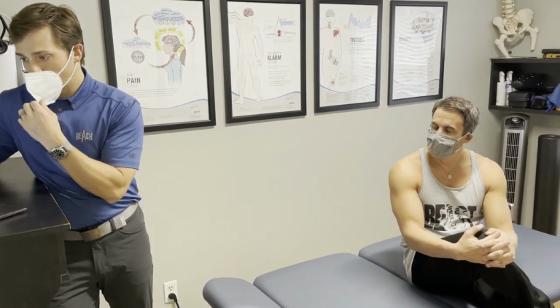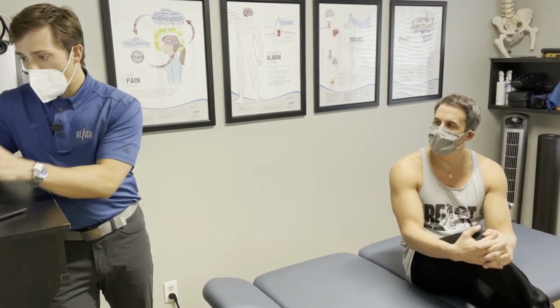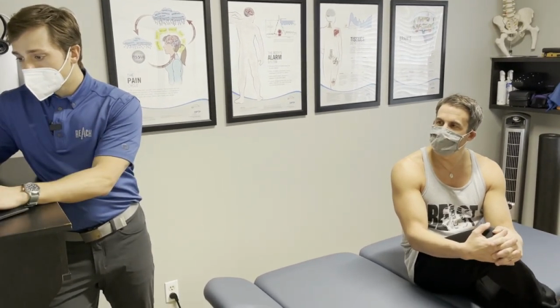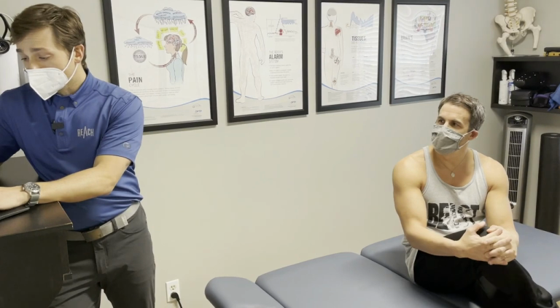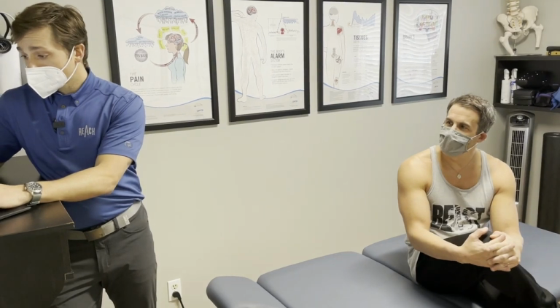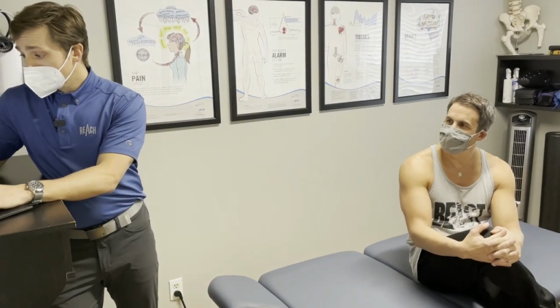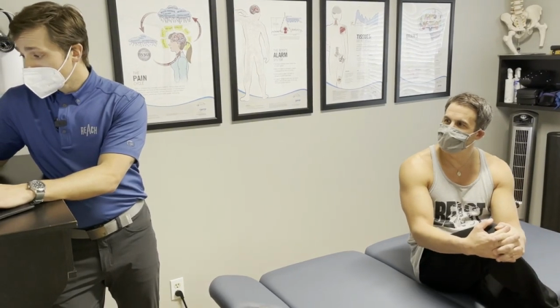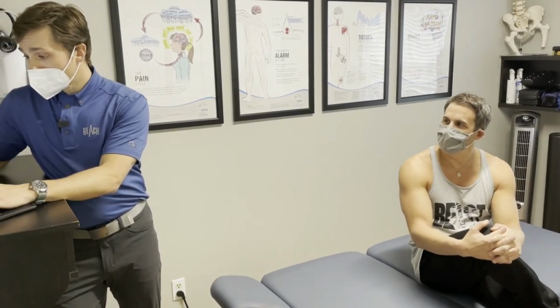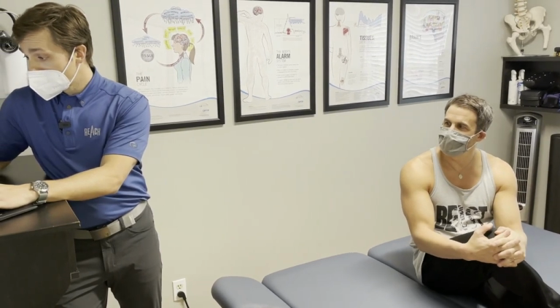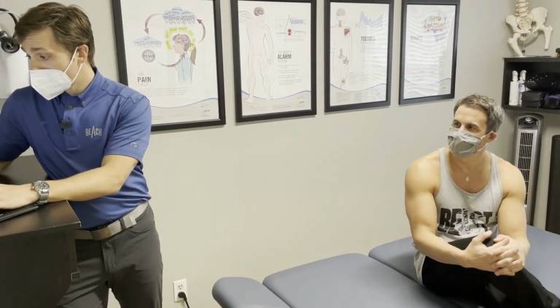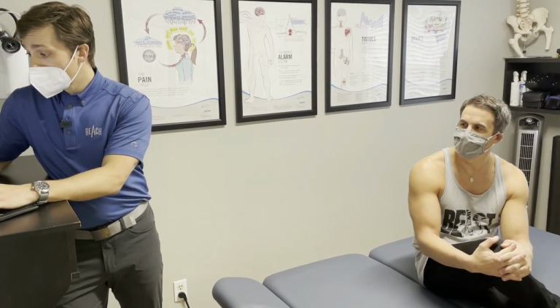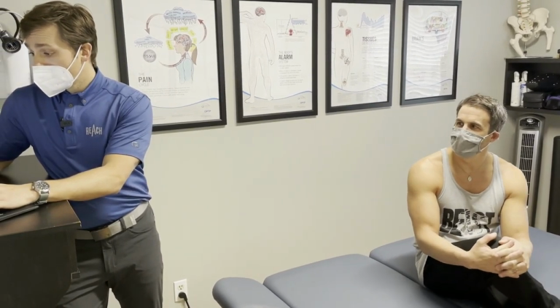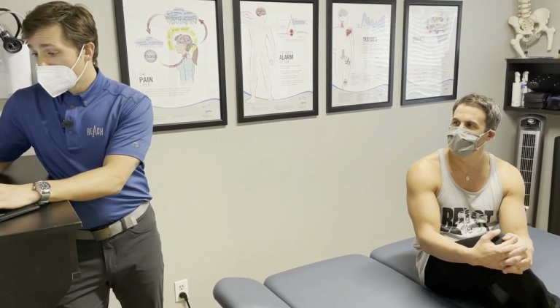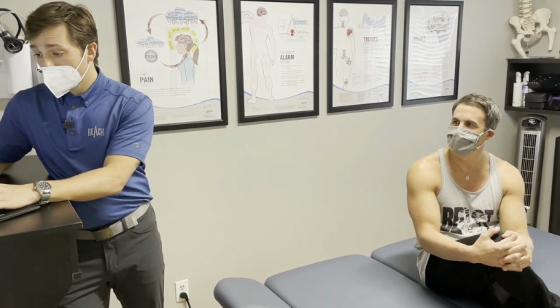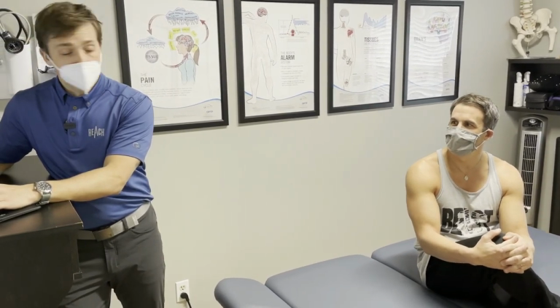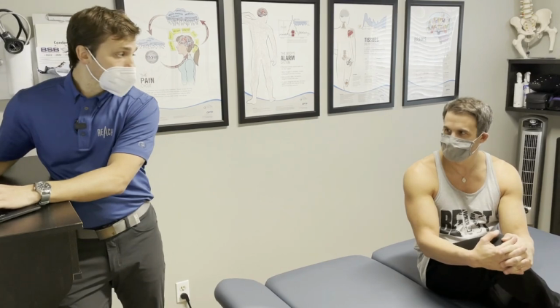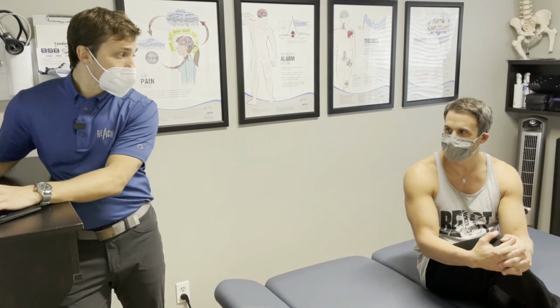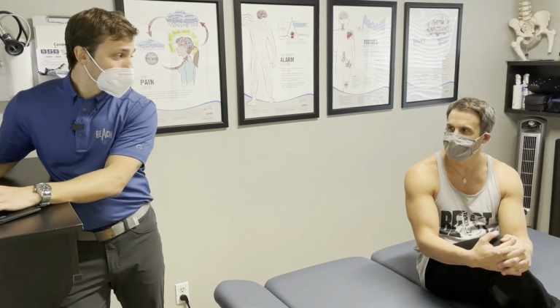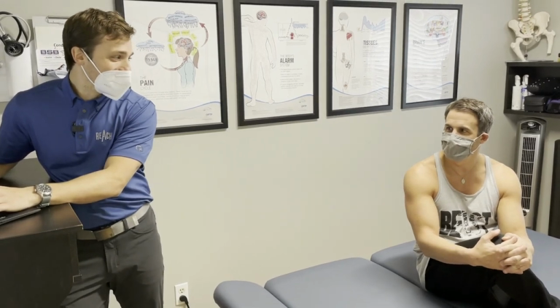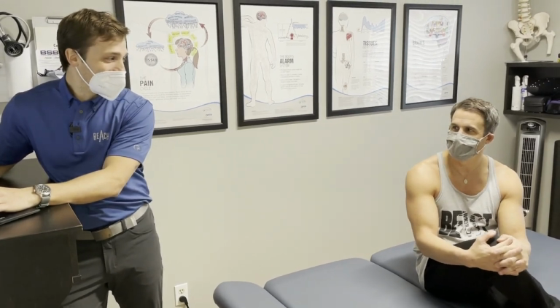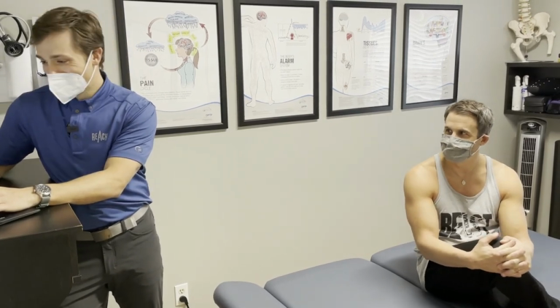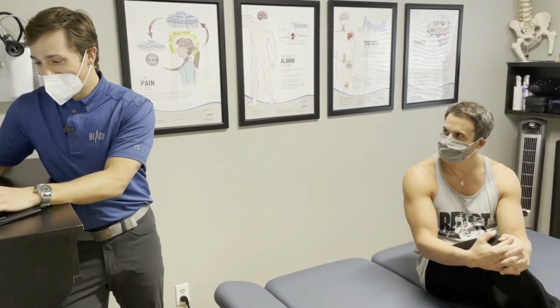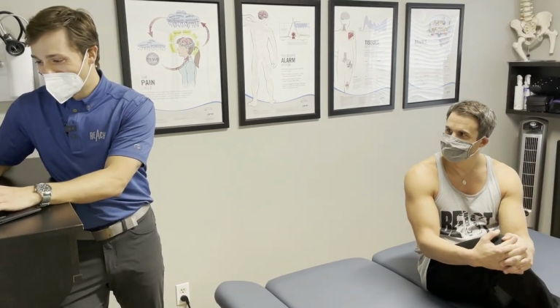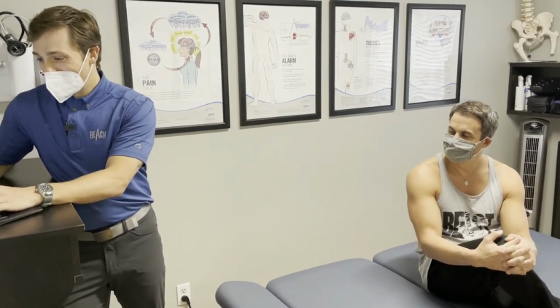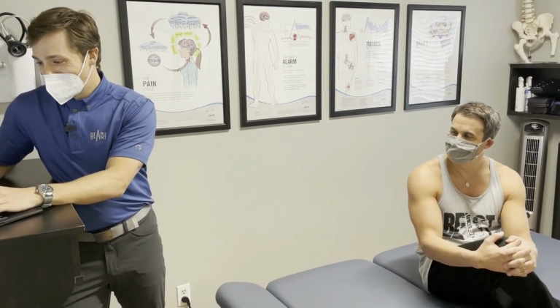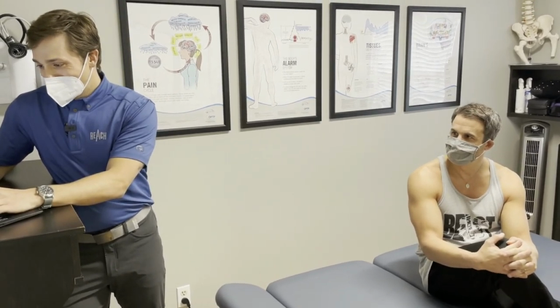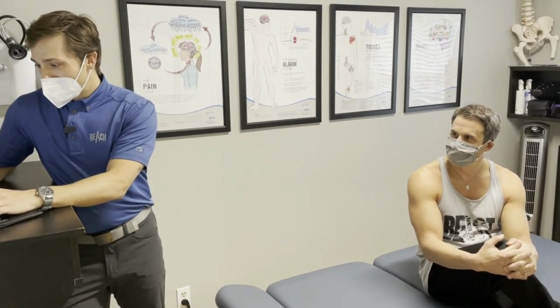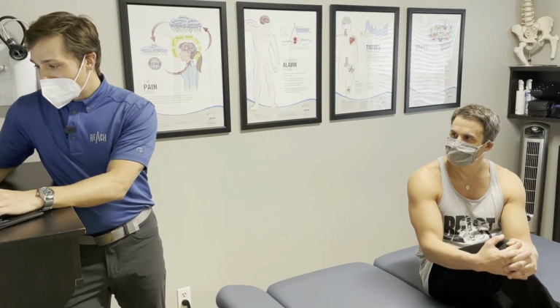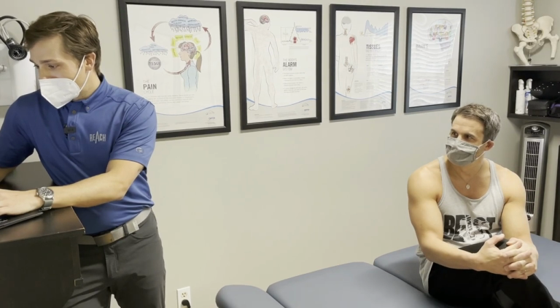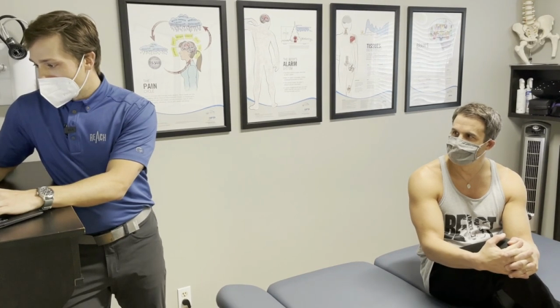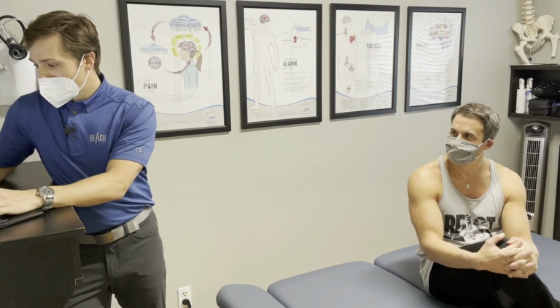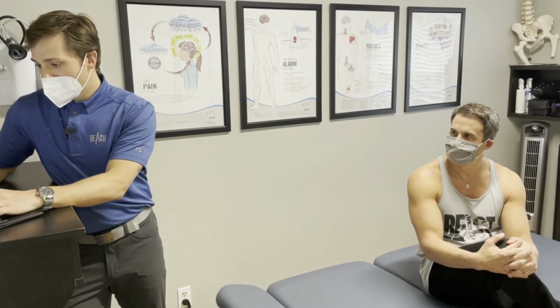How are things feeling? Definitely more movement, more flexibility. It's gotten much better. I think another treatment today to take us all the way in. Okay, gotcha. It's better there.